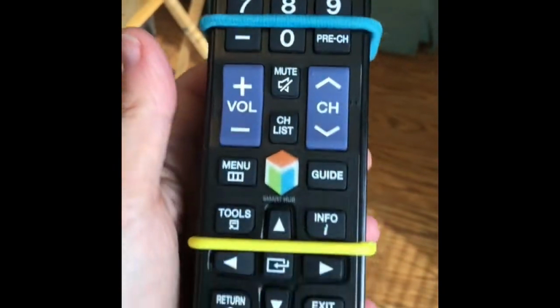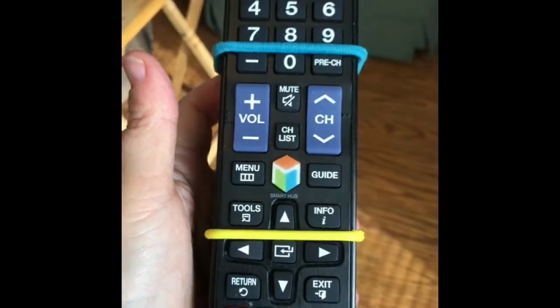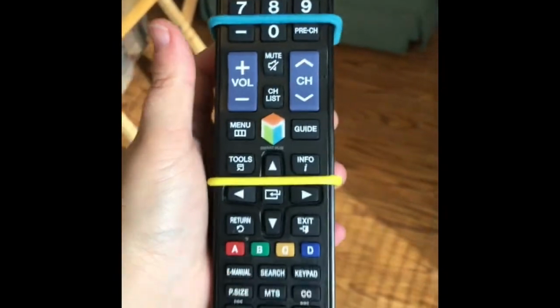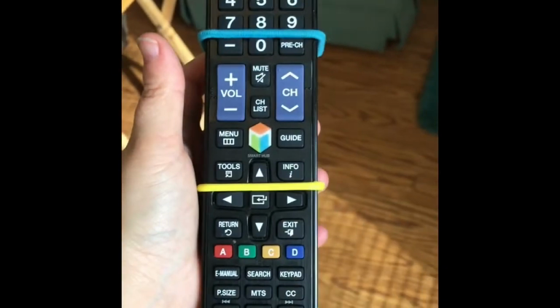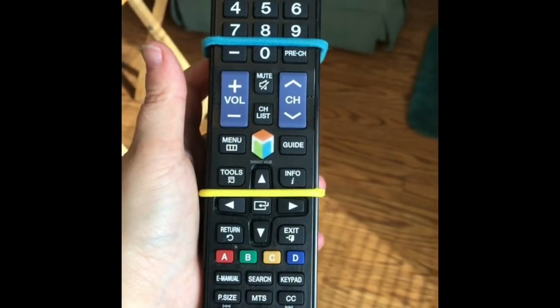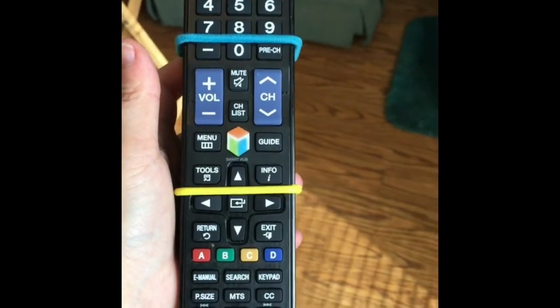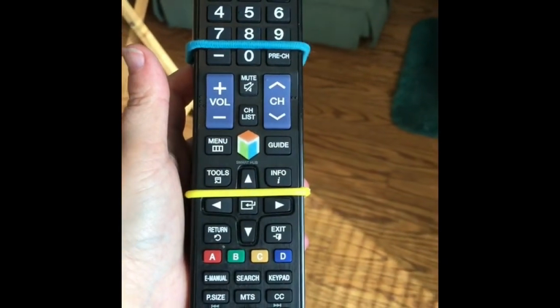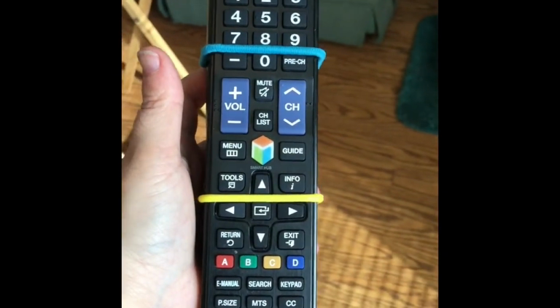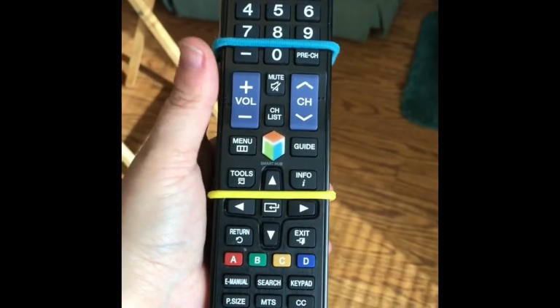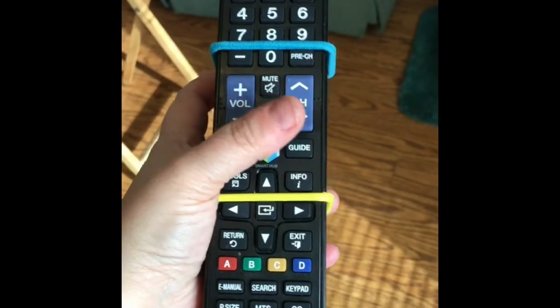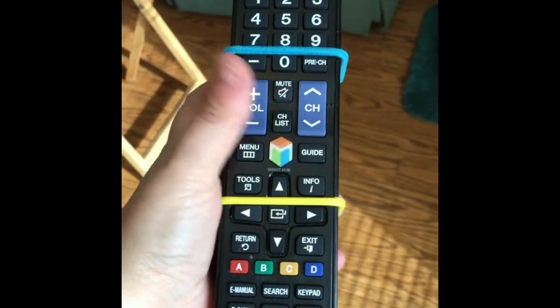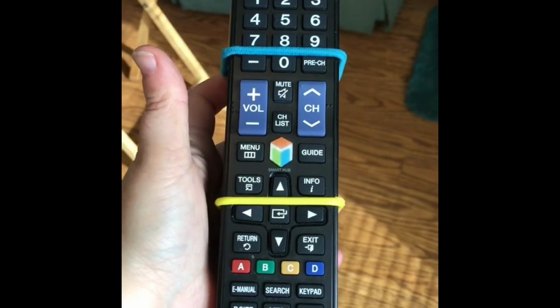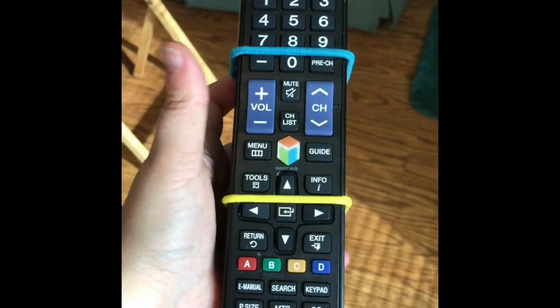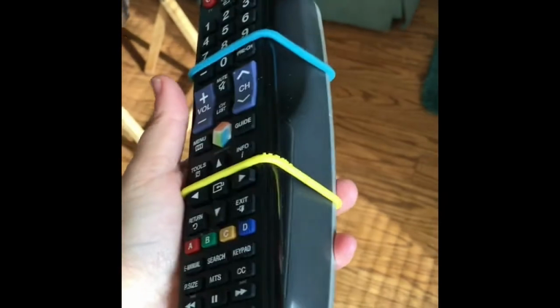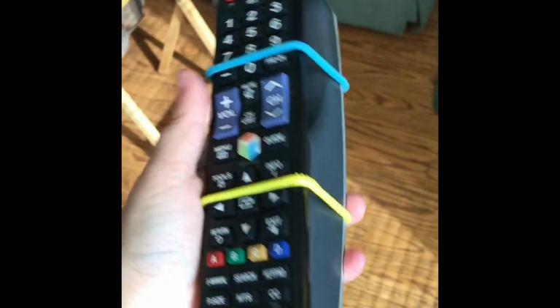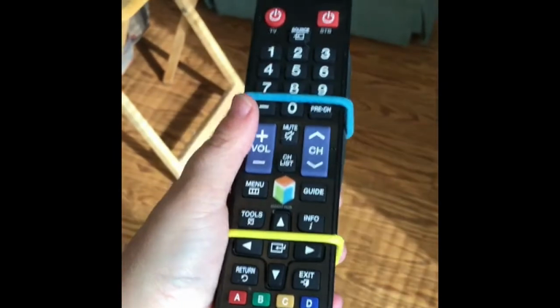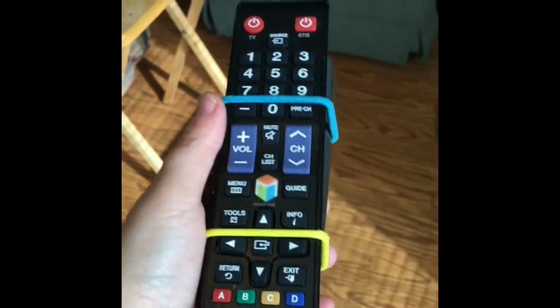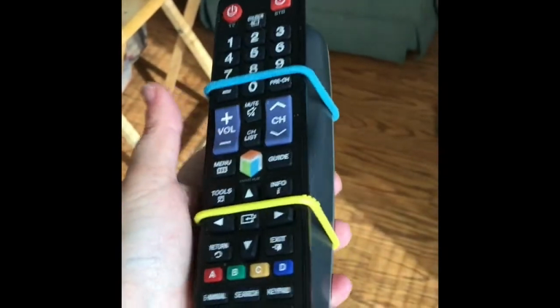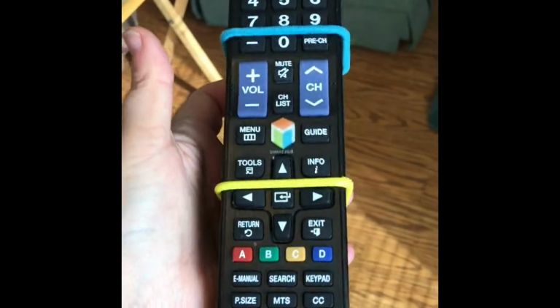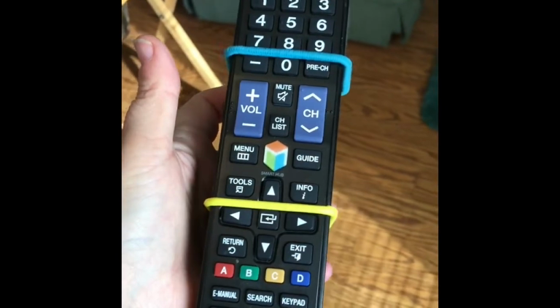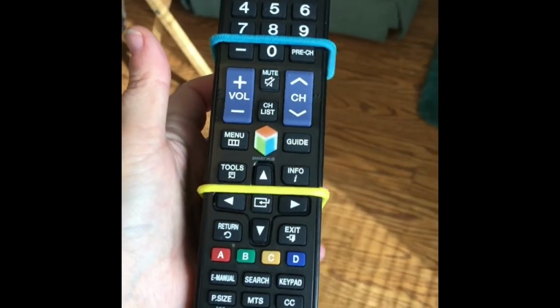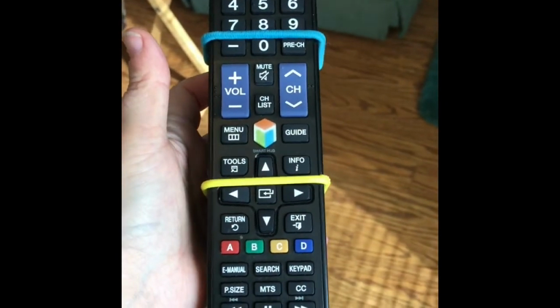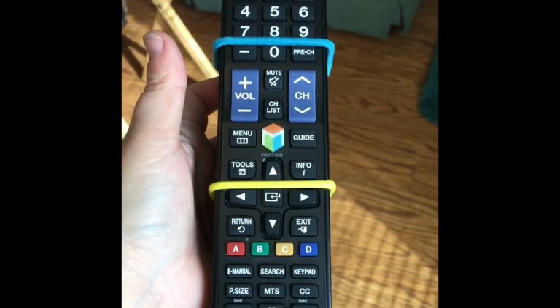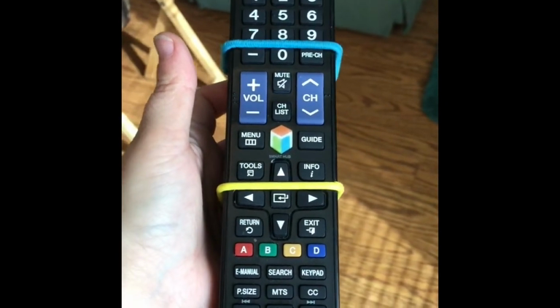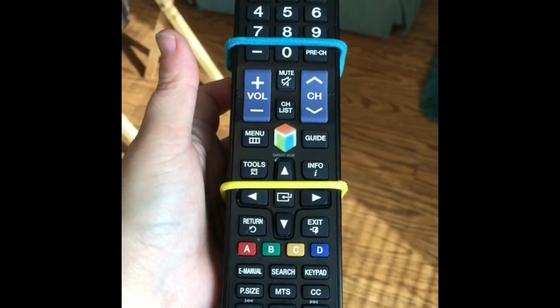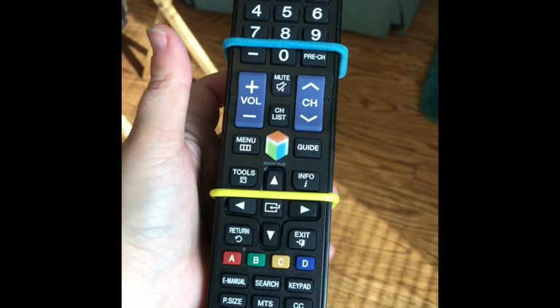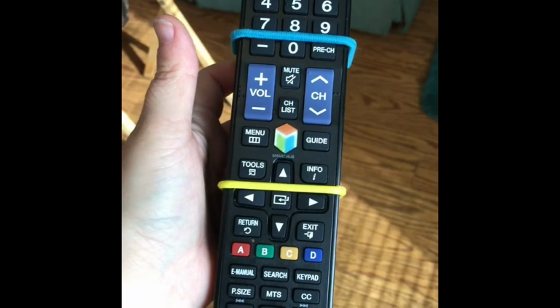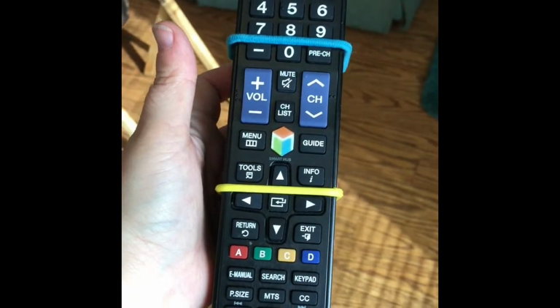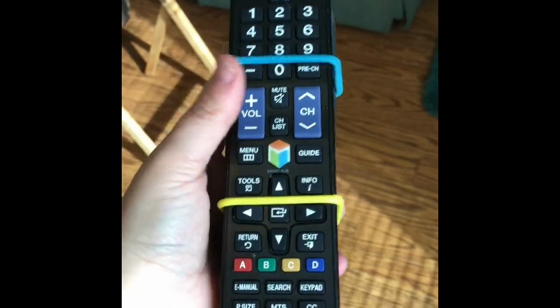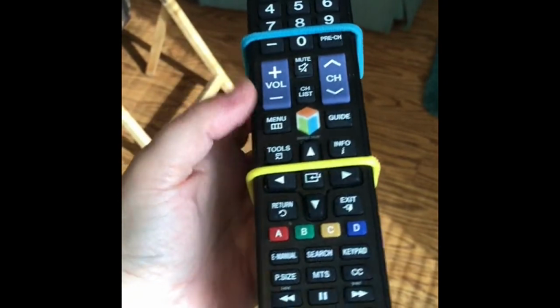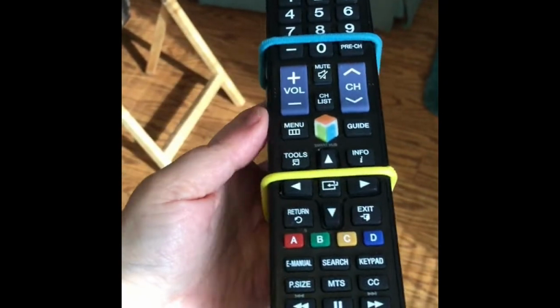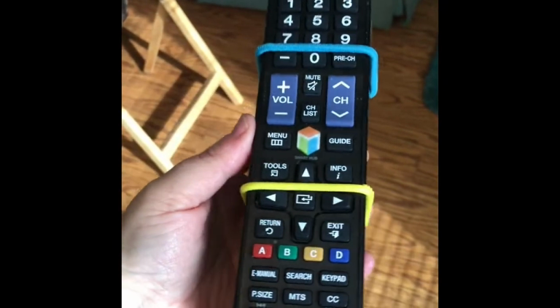Besides, why do they always make remotes black for the most part? Everything is black in technology. Makes it so much harder to see.